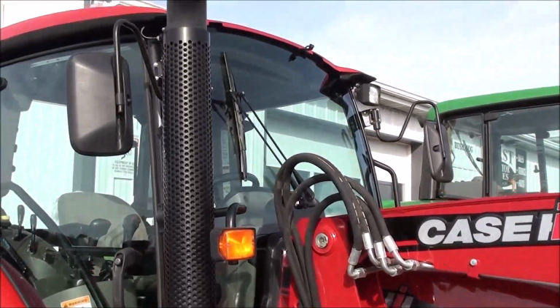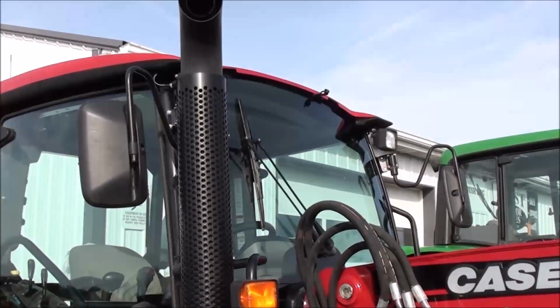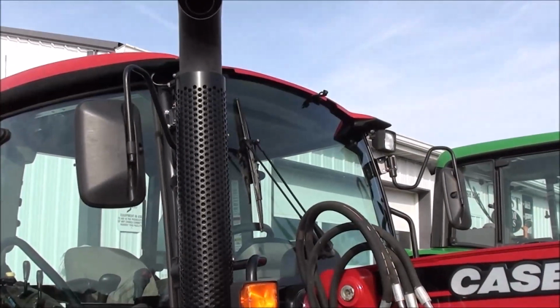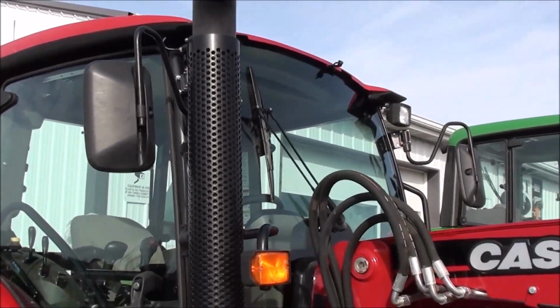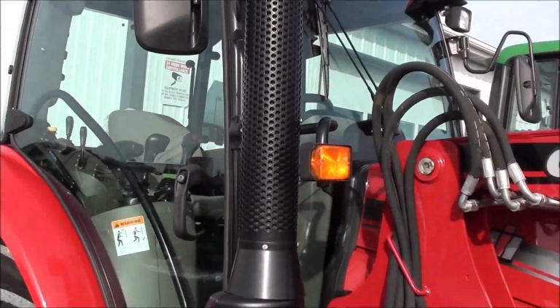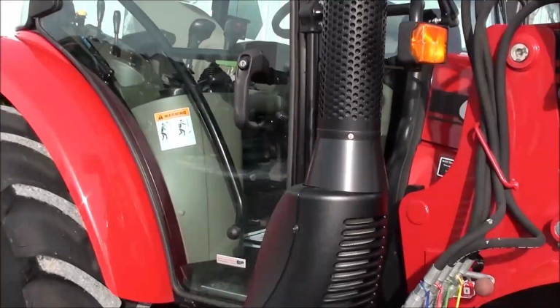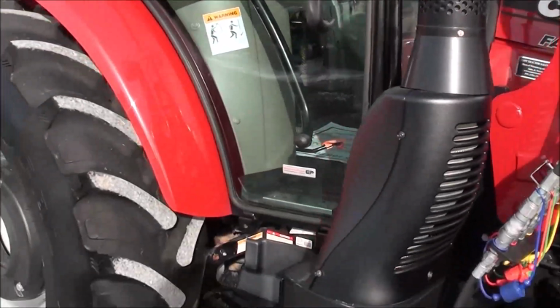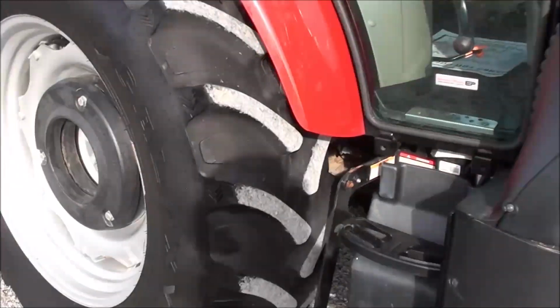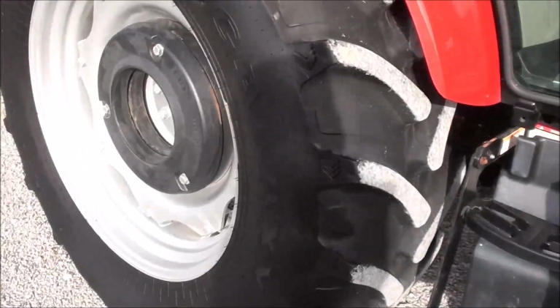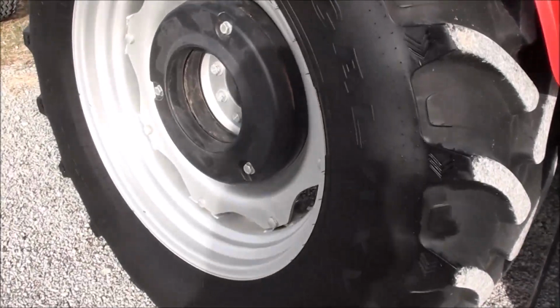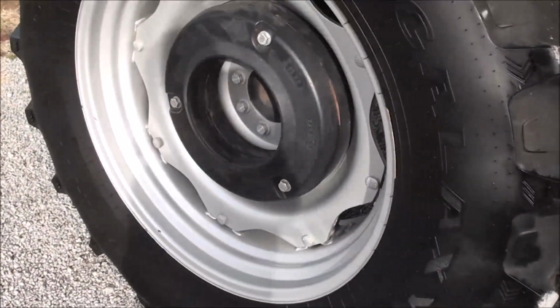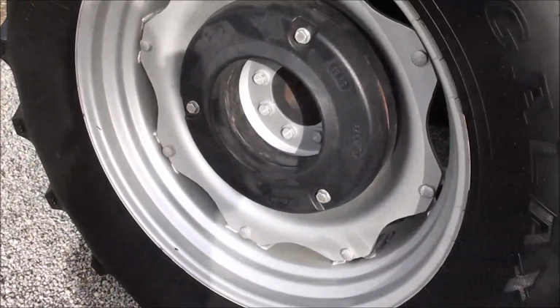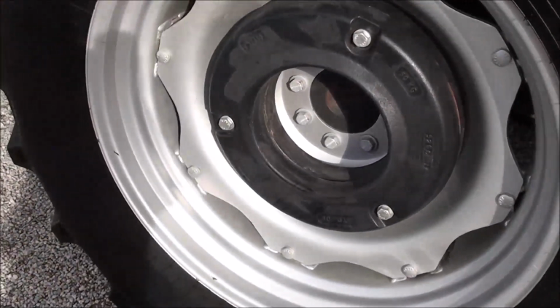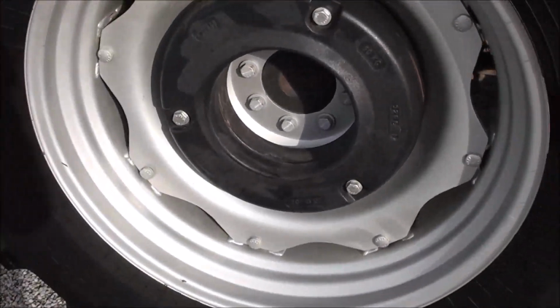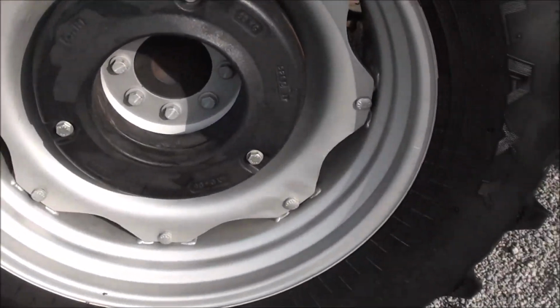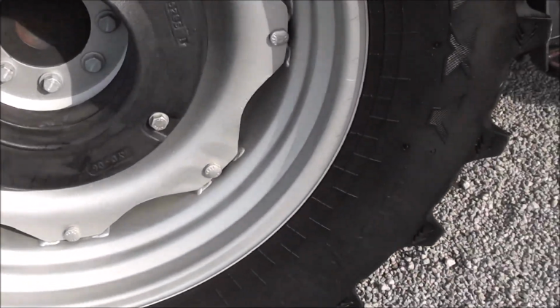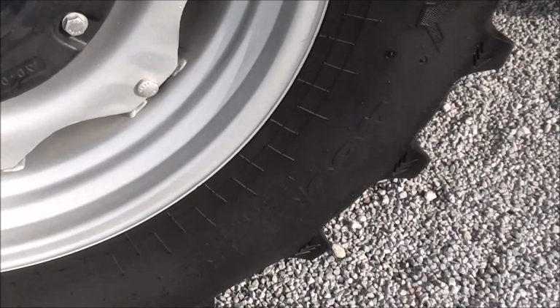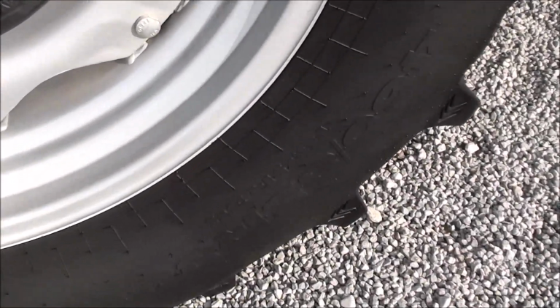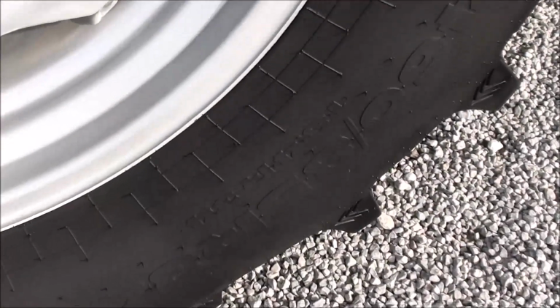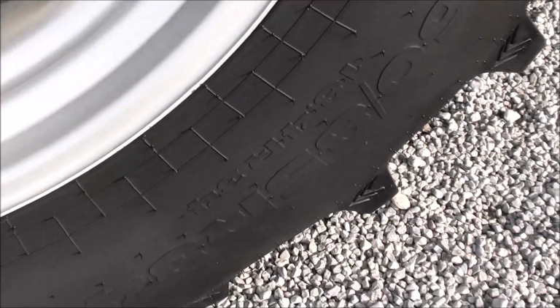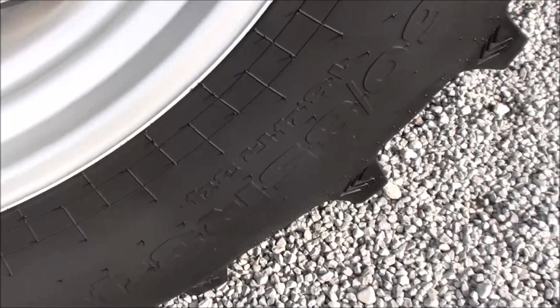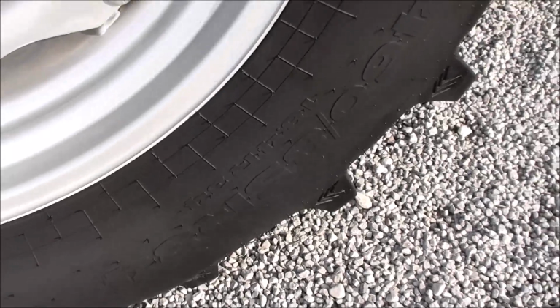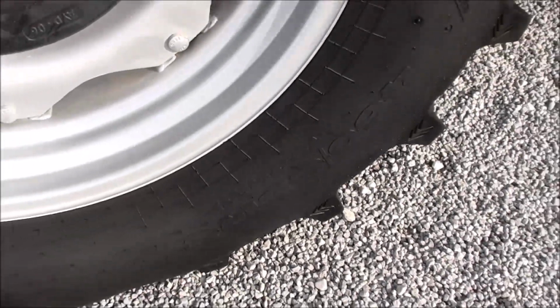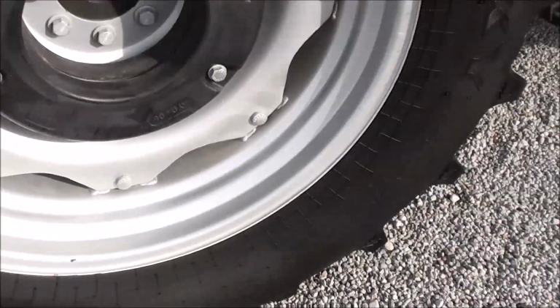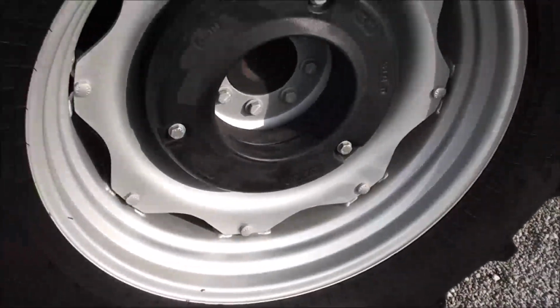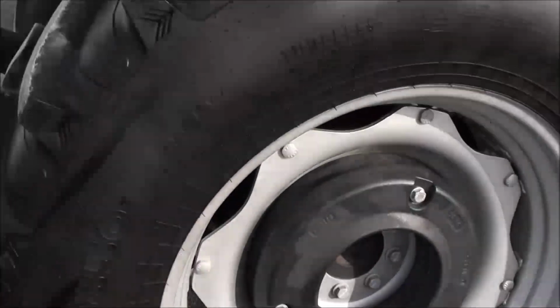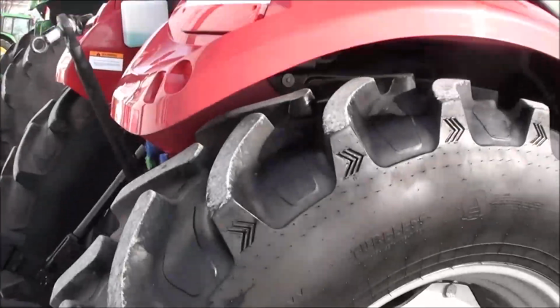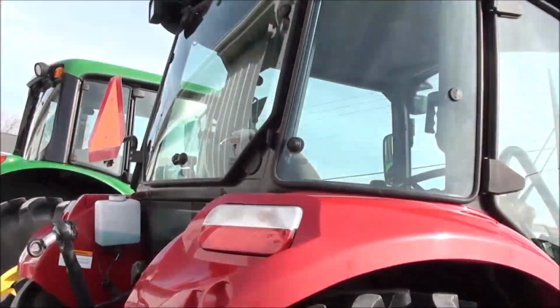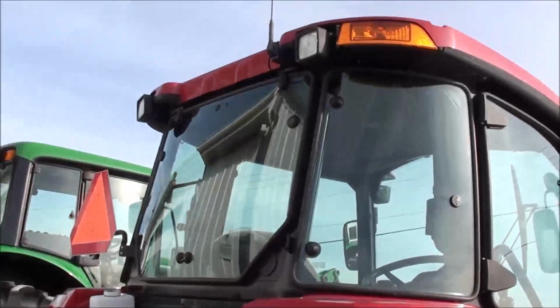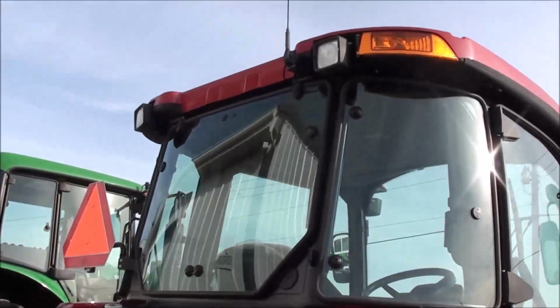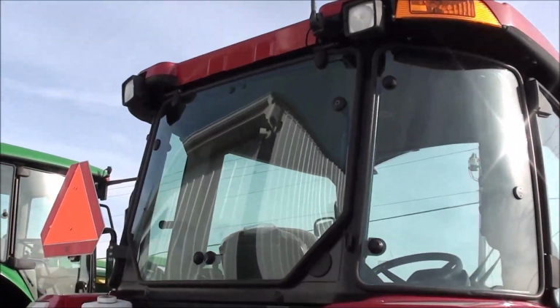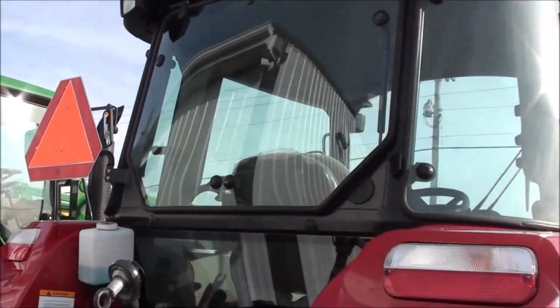Work lights and mirrors on the cab, two doors, and two sets of rear wheel weights. It has the 18.4 R34 Galaxy radio tires. Rear work lights on the cab as well.